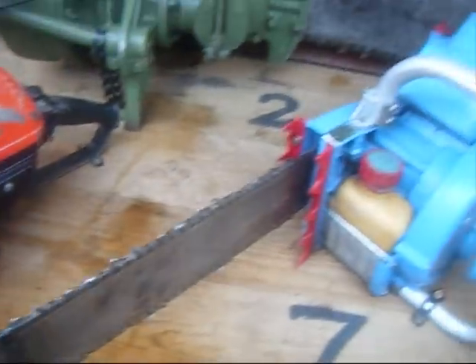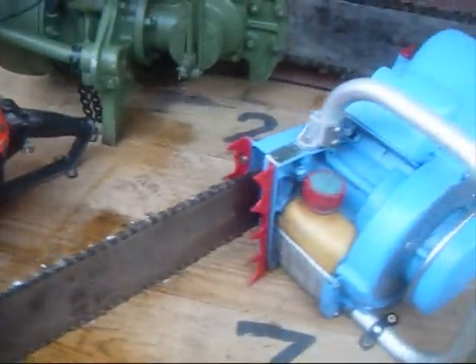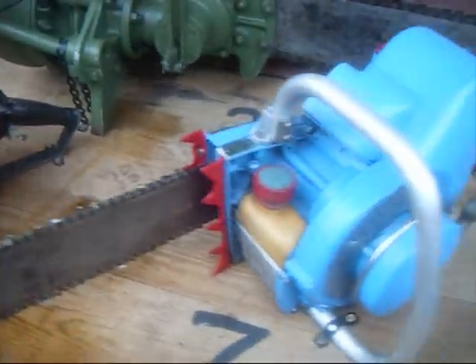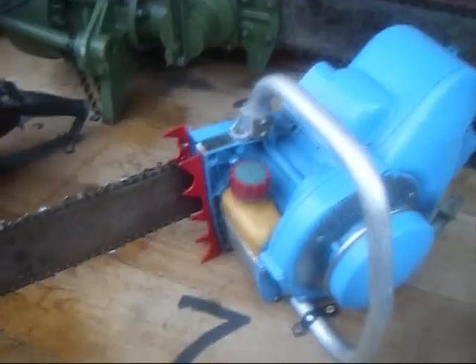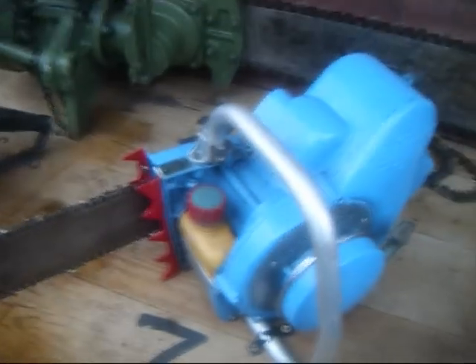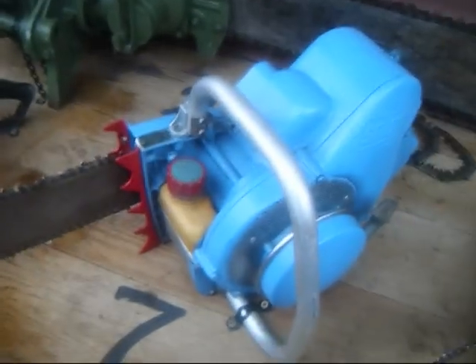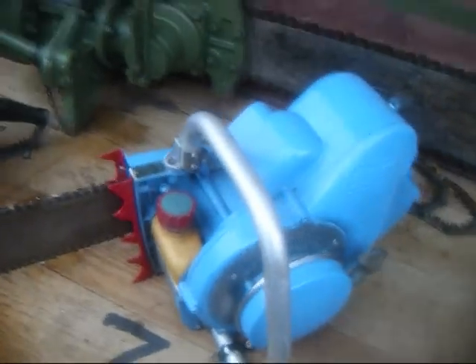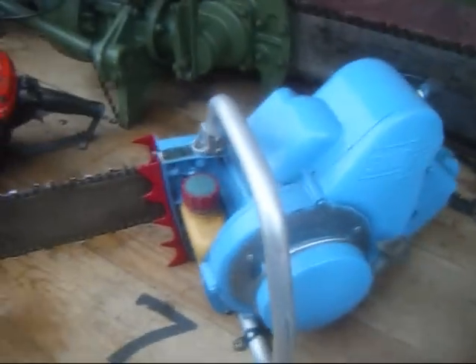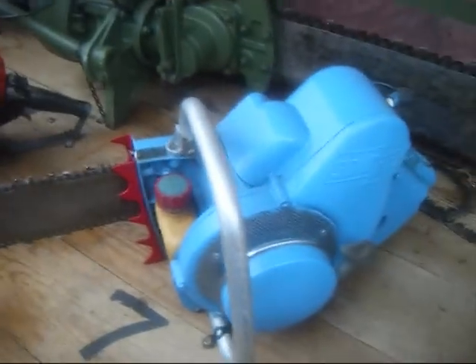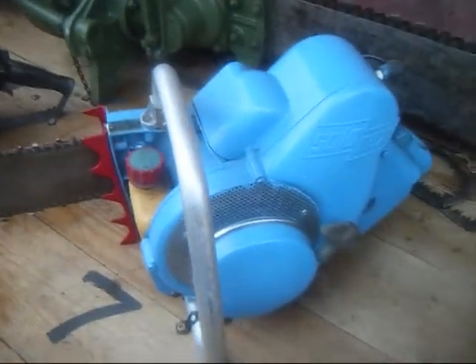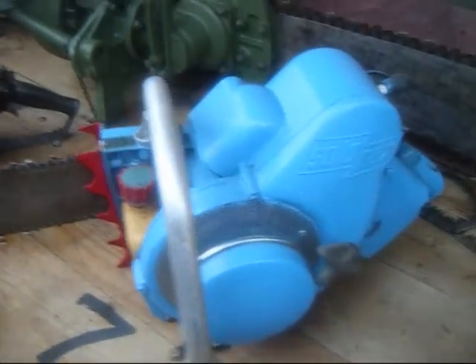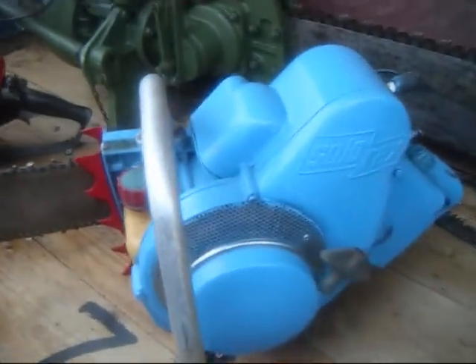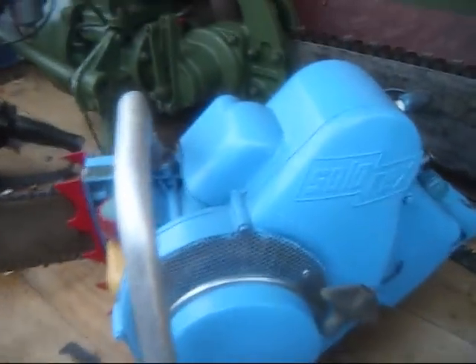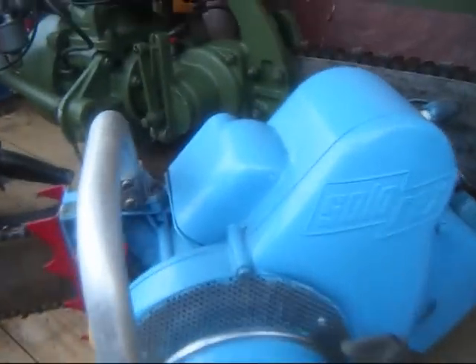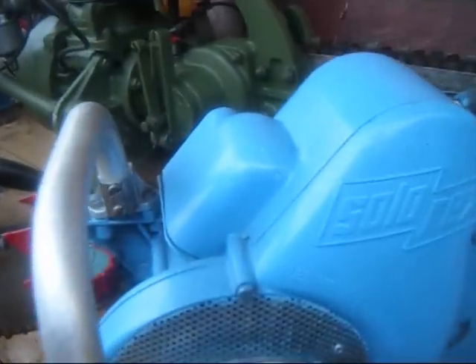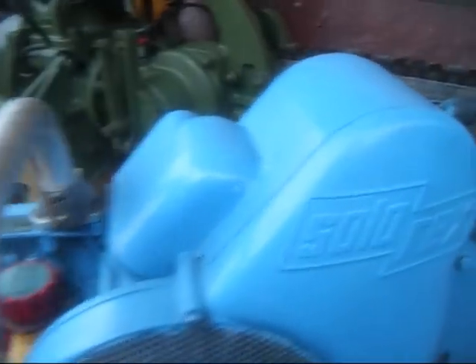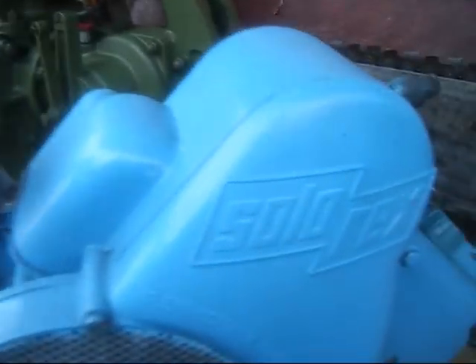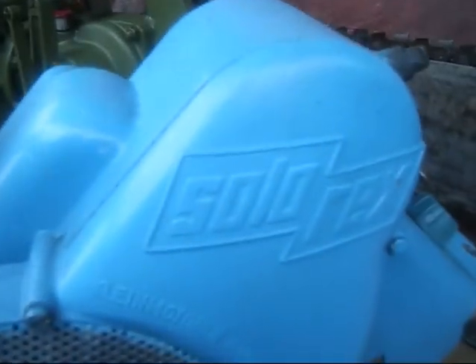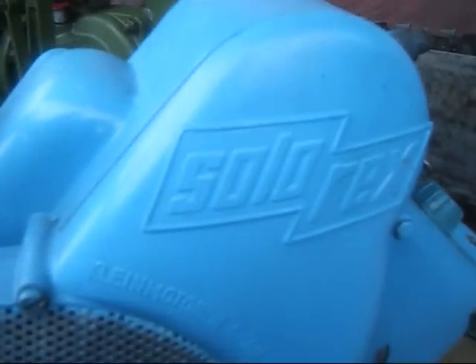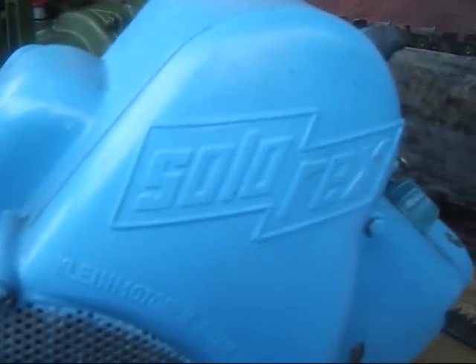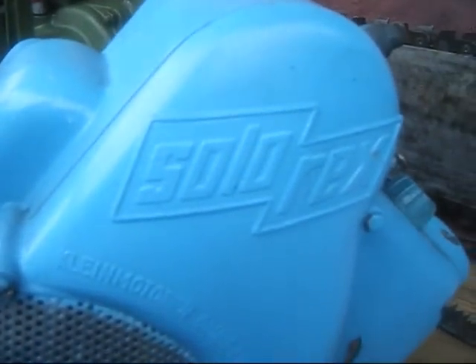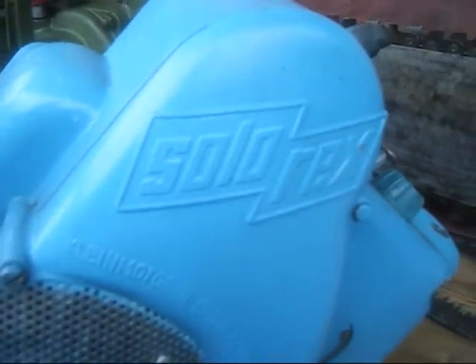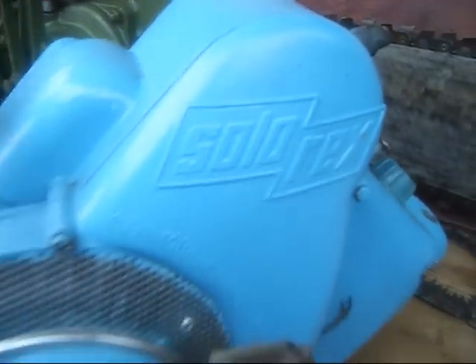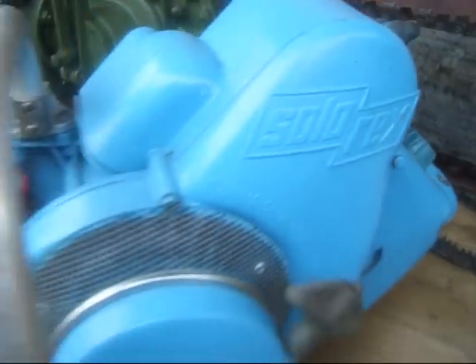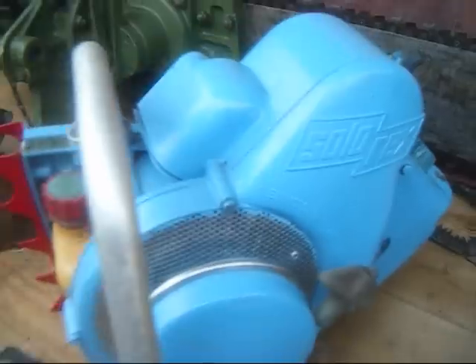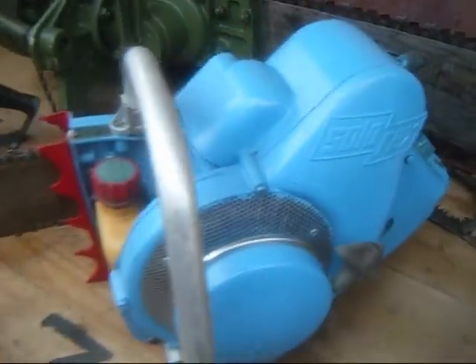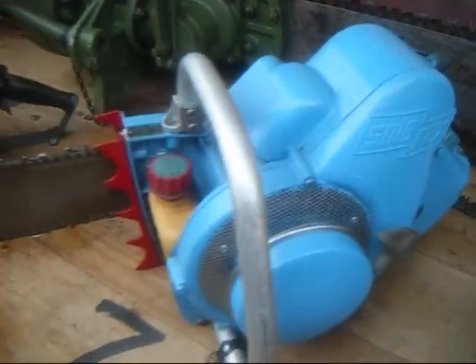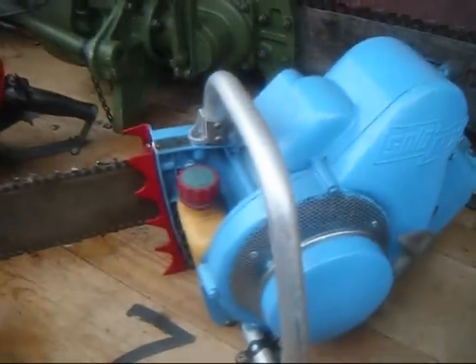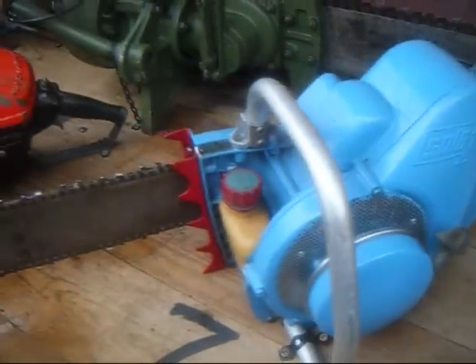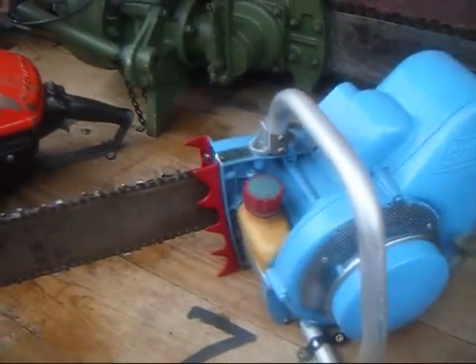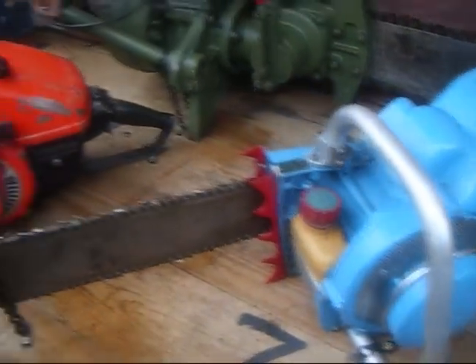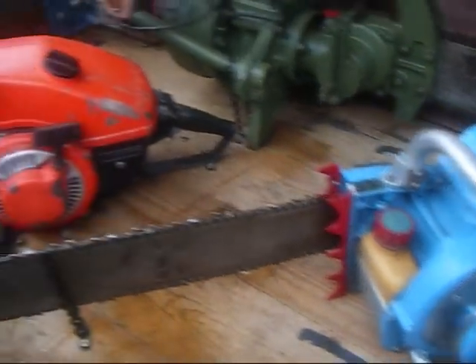Now we've got a very popular saw. In Ireland at one time, this was the Solo Rex — German, 125cc.